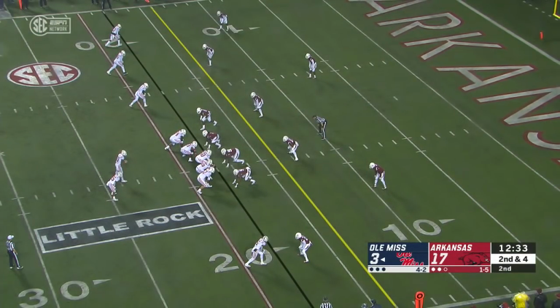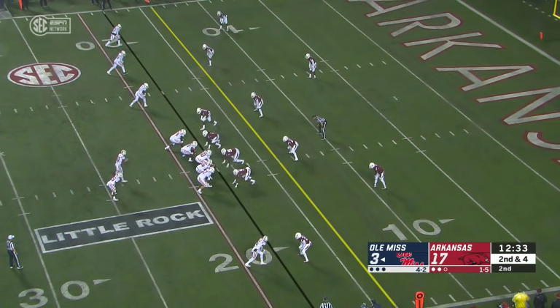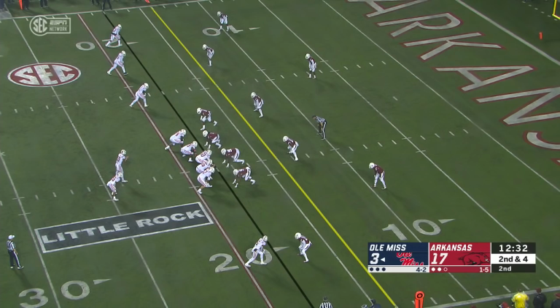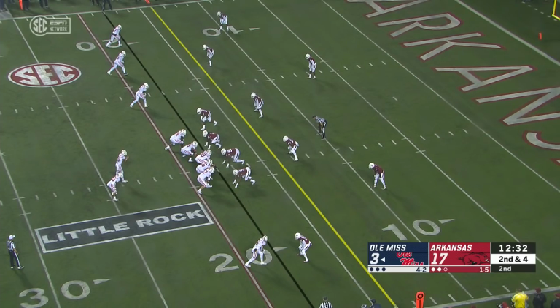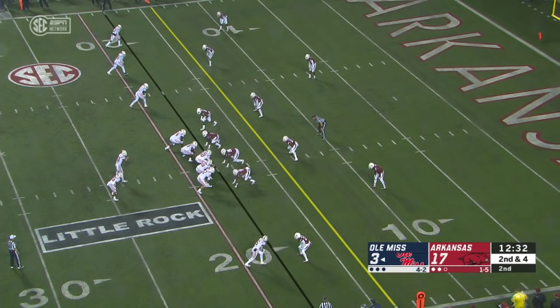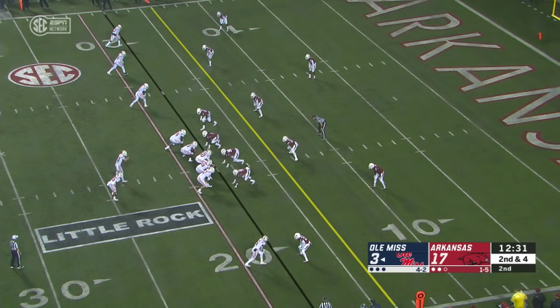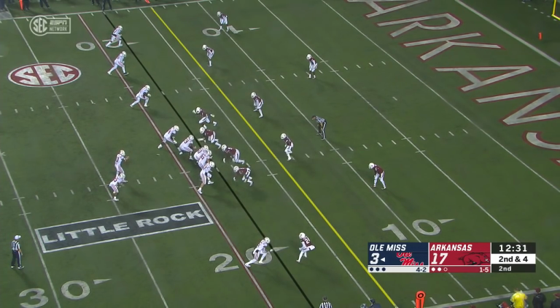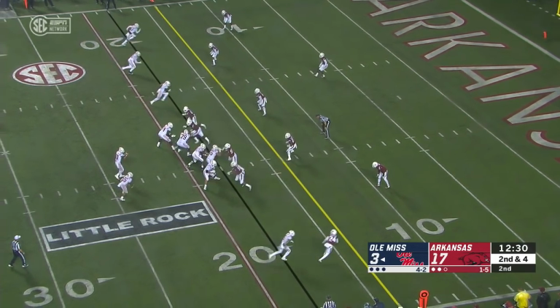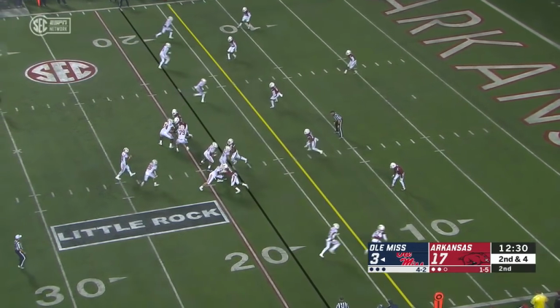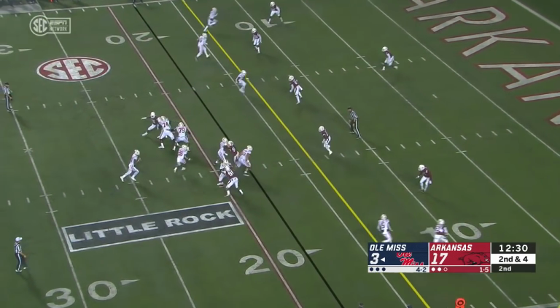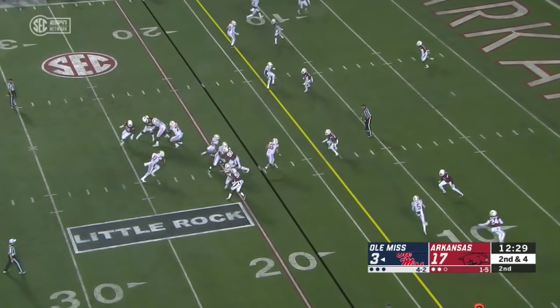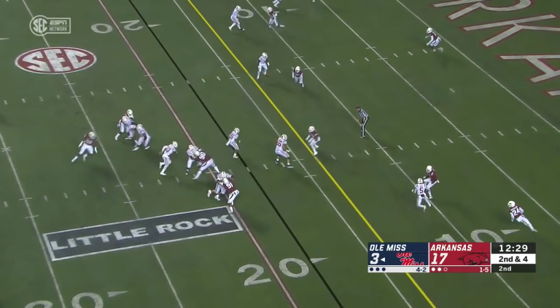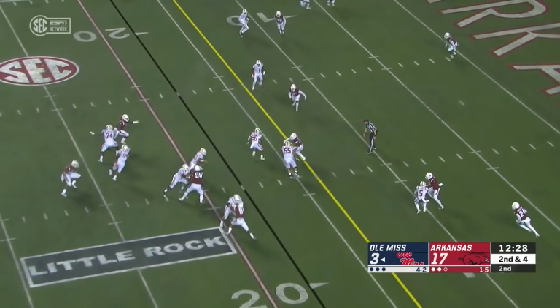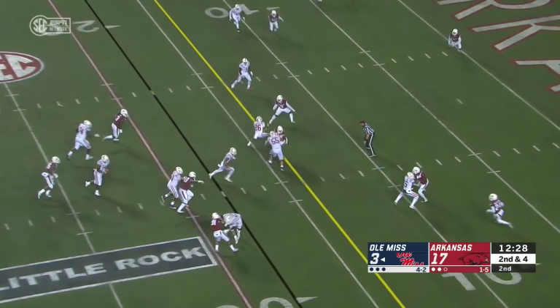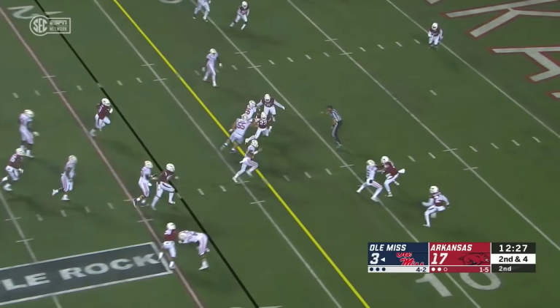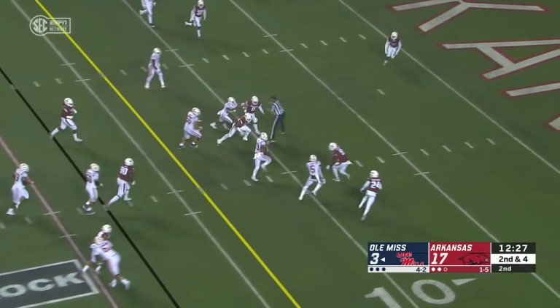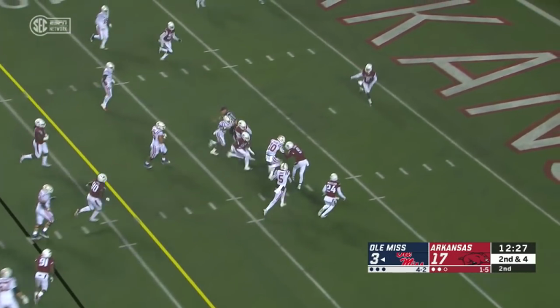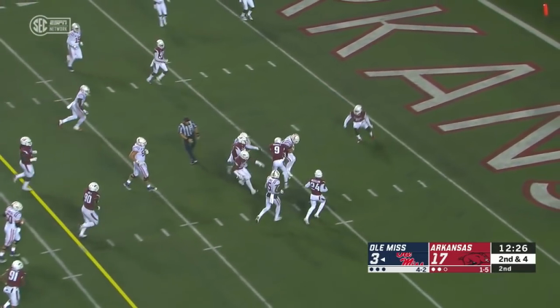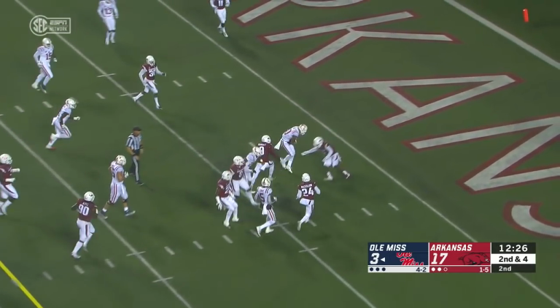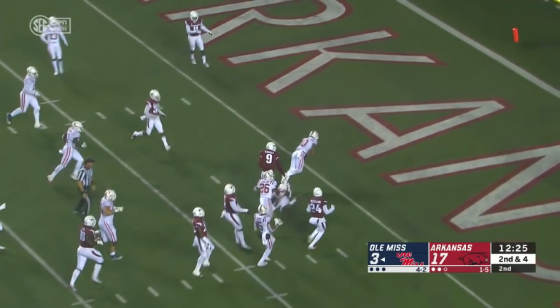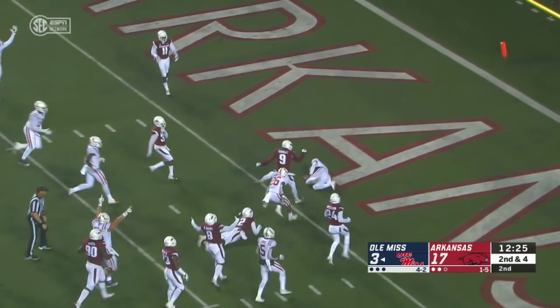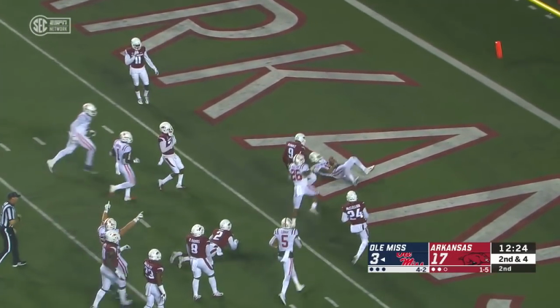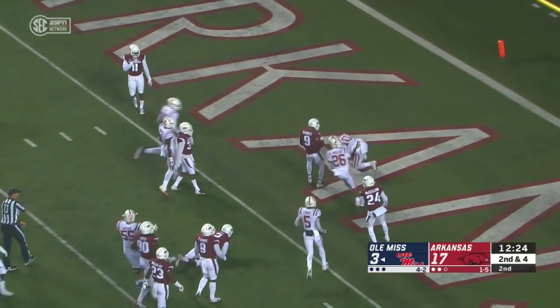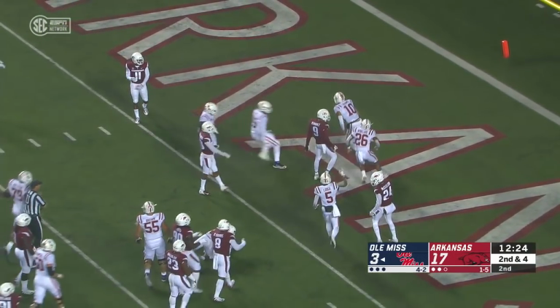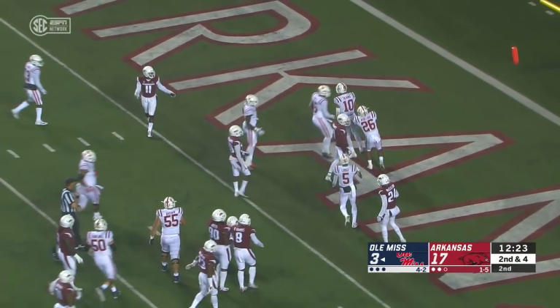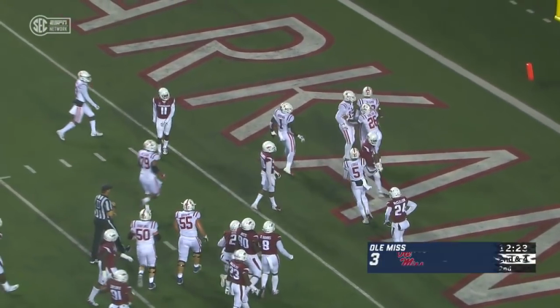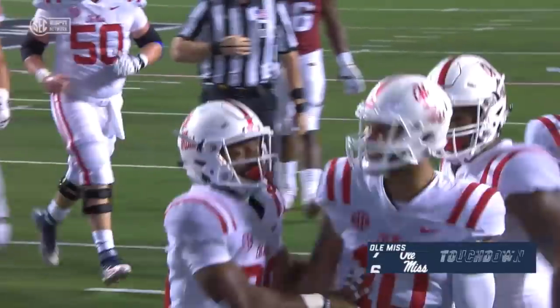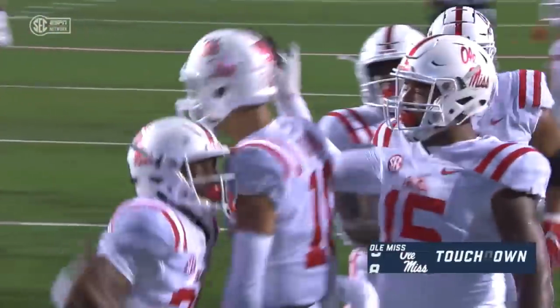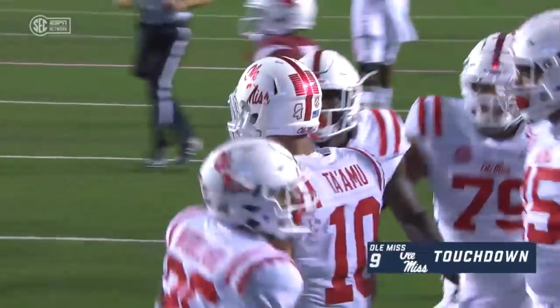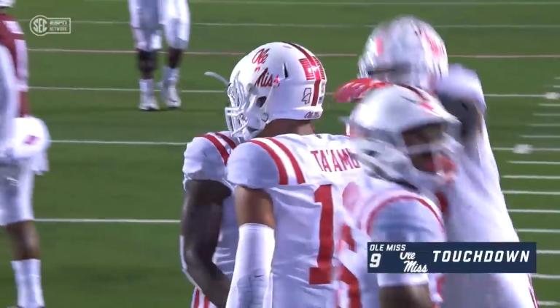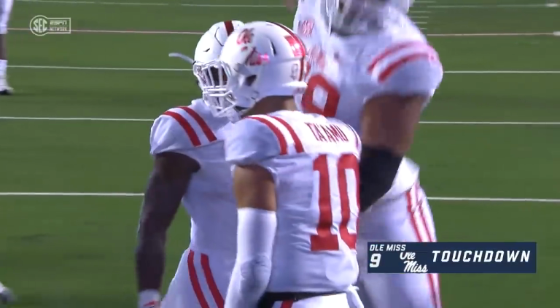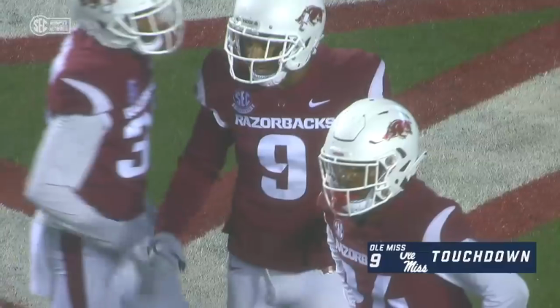Isaiah Wollard is in as a running back now for the Rebels. Designed draw — Tiamu straight up the gut. Stays on his feet and it's an eighteen-yard touchdown run for Jordan Tiamu.